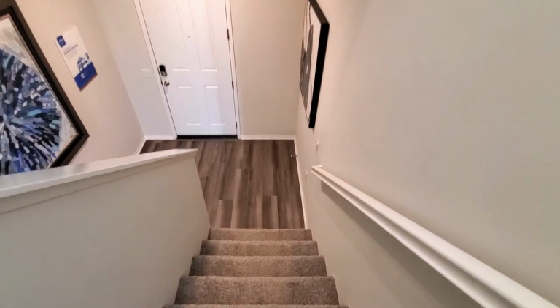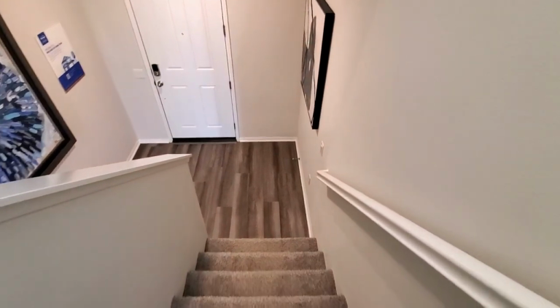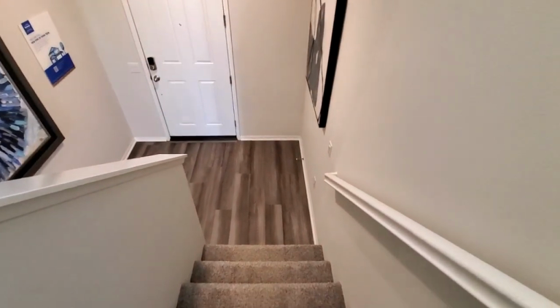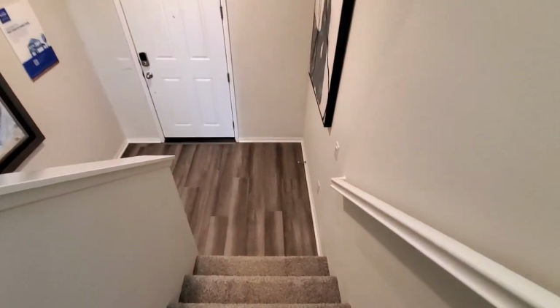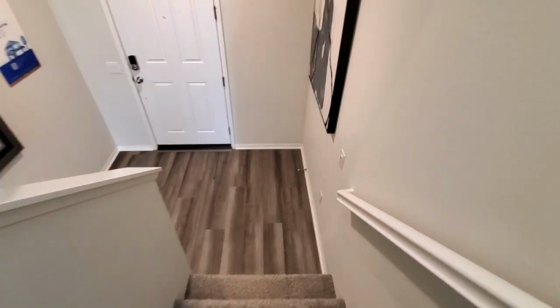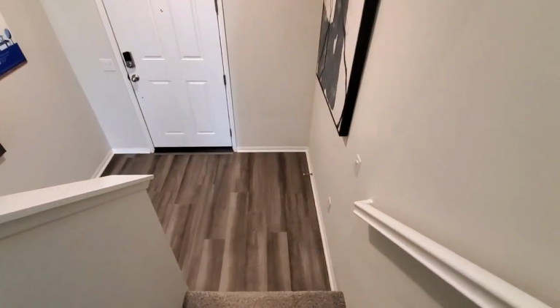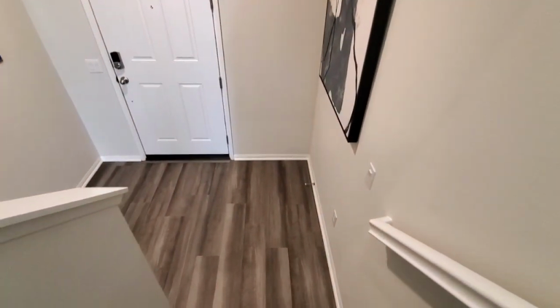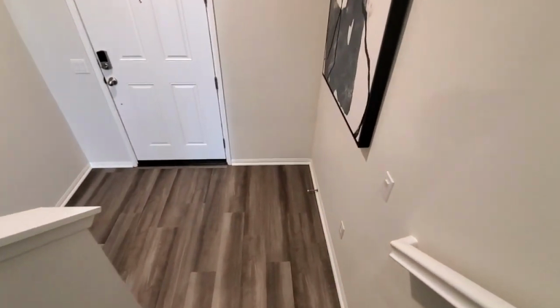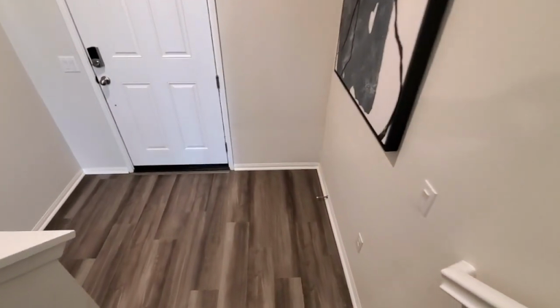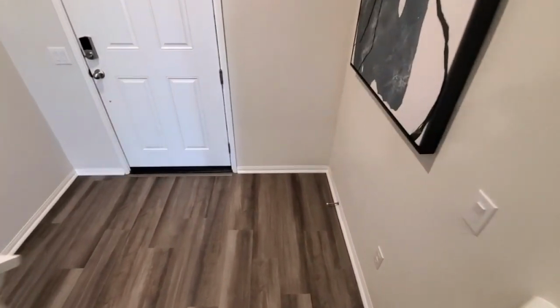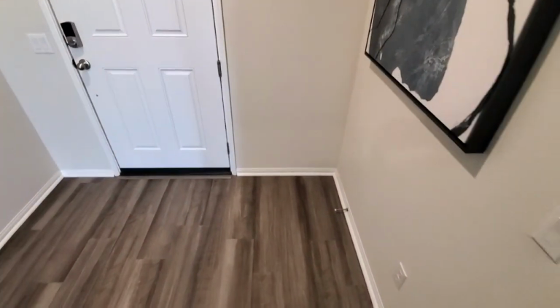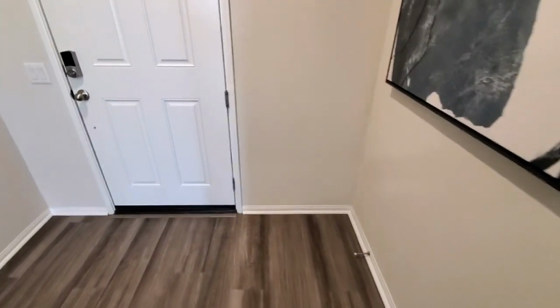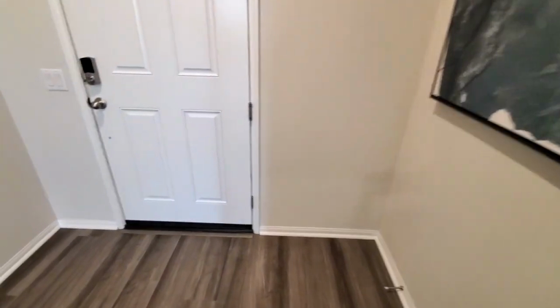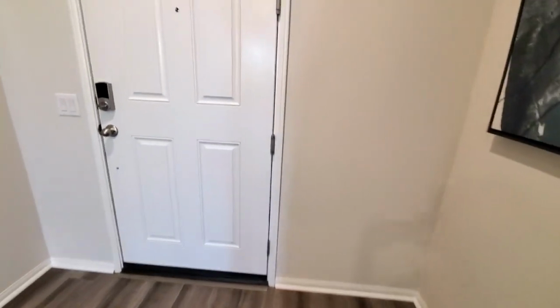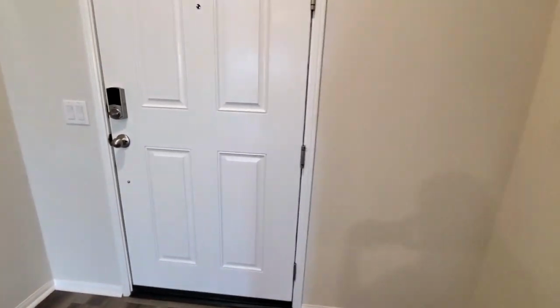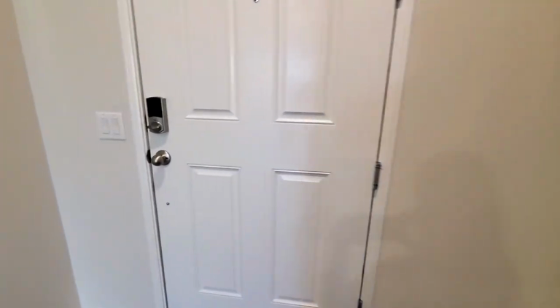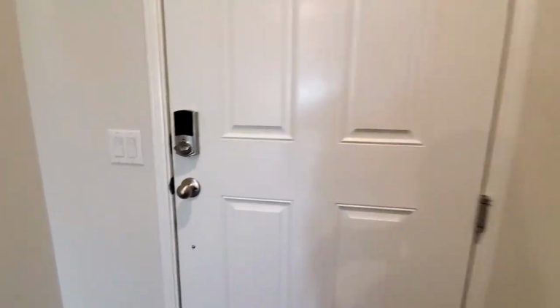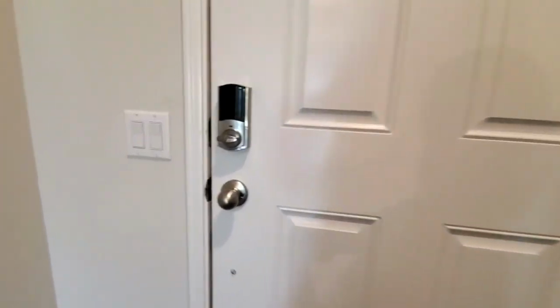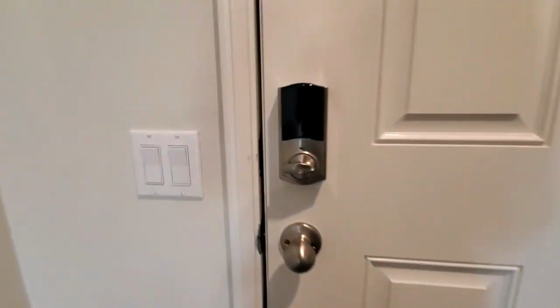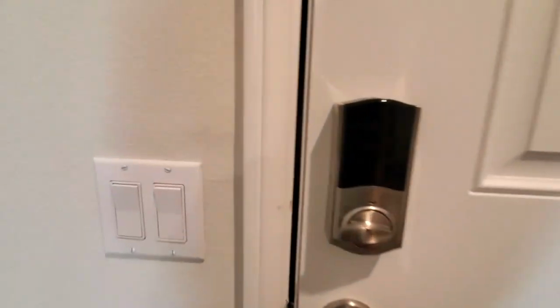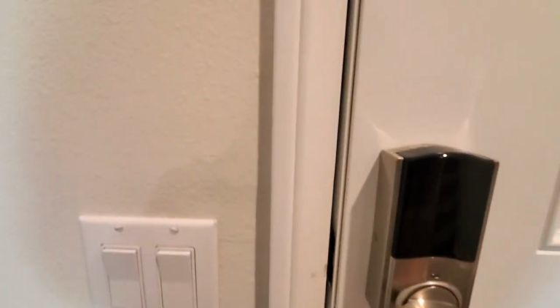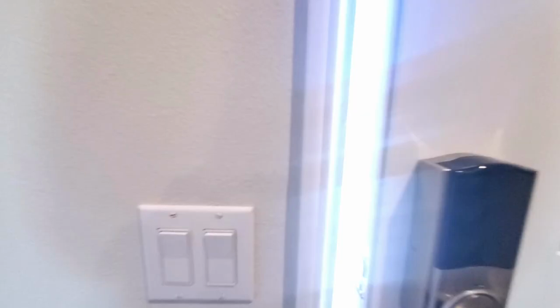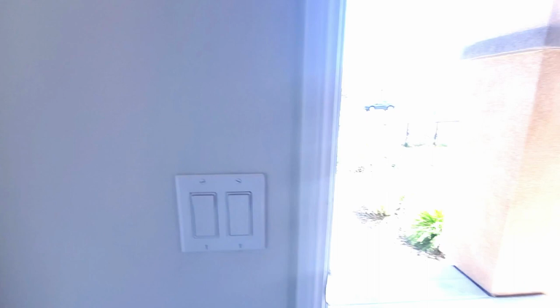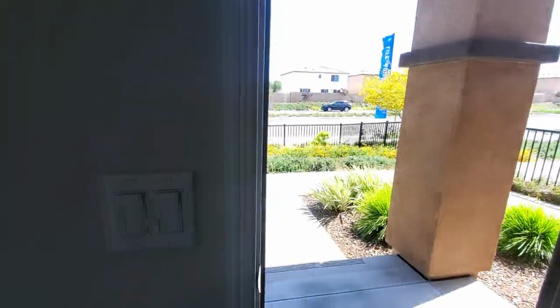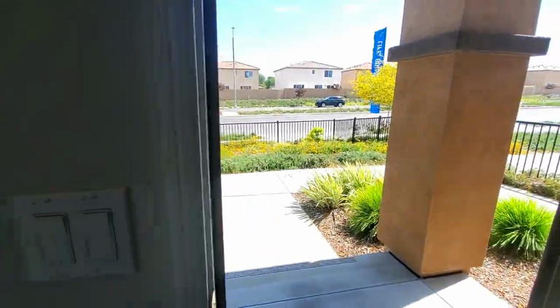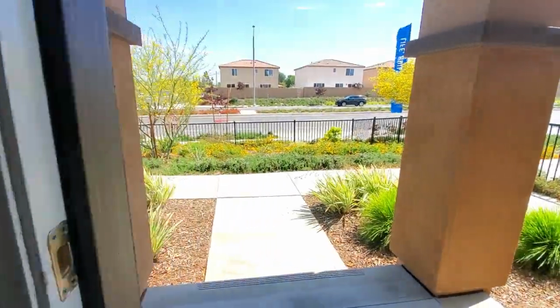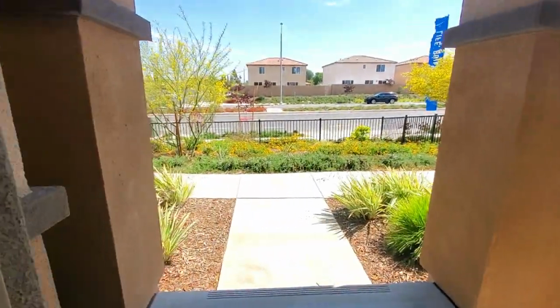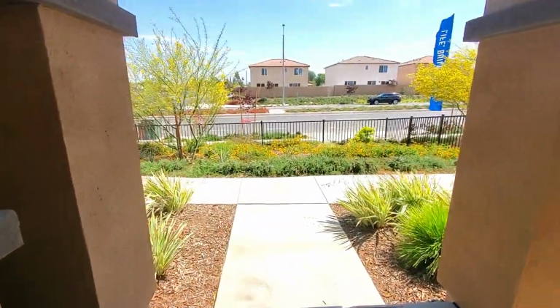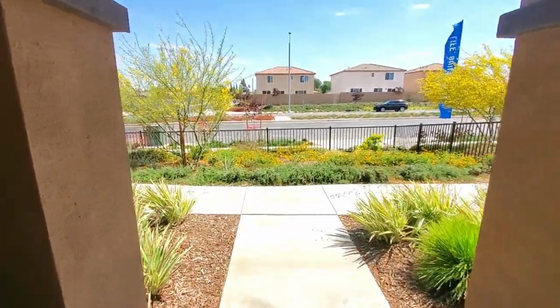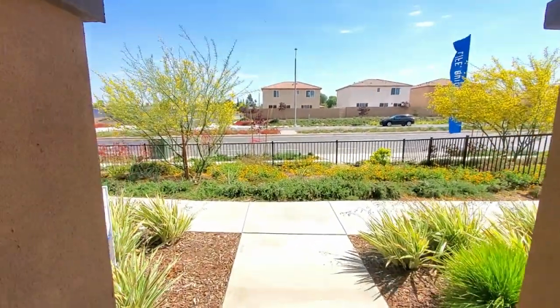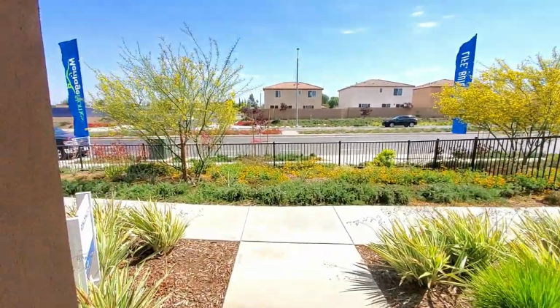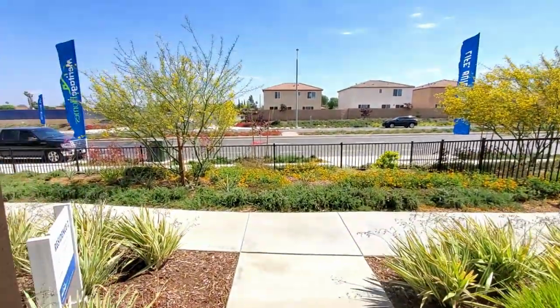They will be building approximately 110 homes at Palmilla in Riverside, California. It is located near shopping and dining centers and about an hour drive from Los Angeles, the beaches, or the mountains. It is also close to the 91, 60, and 15 freeway.